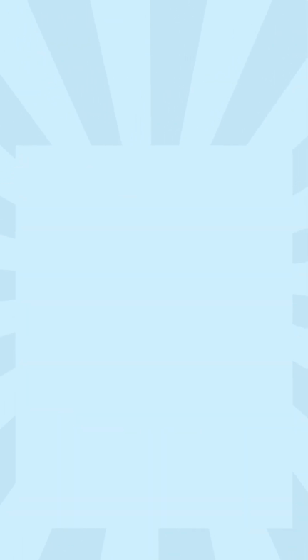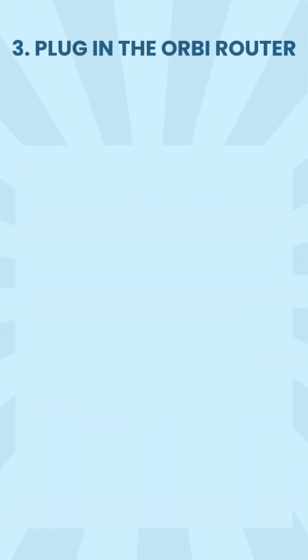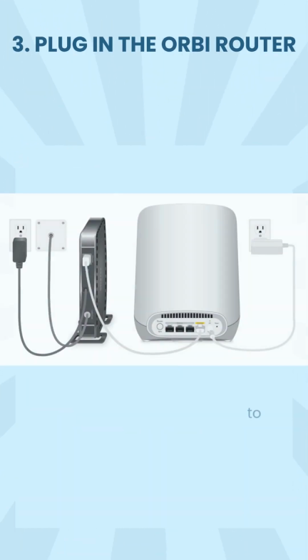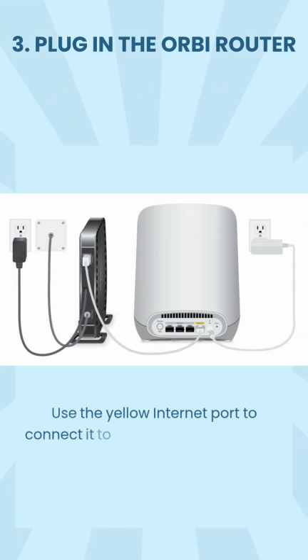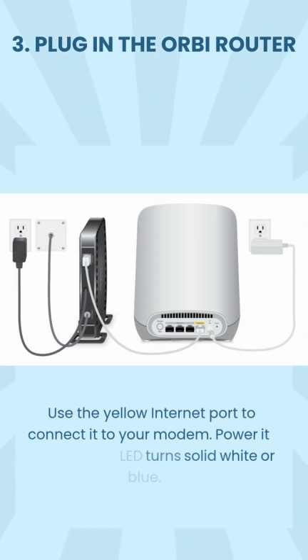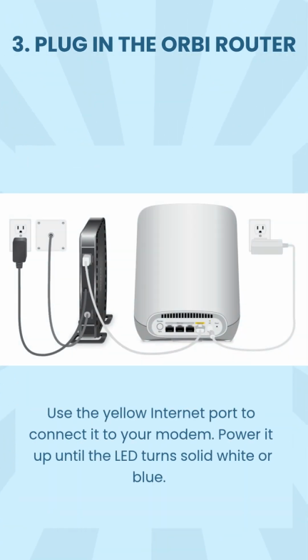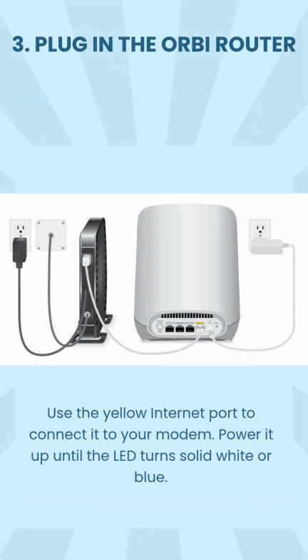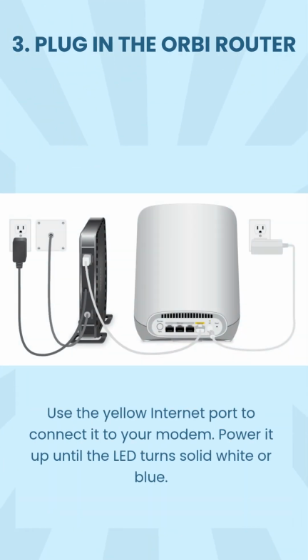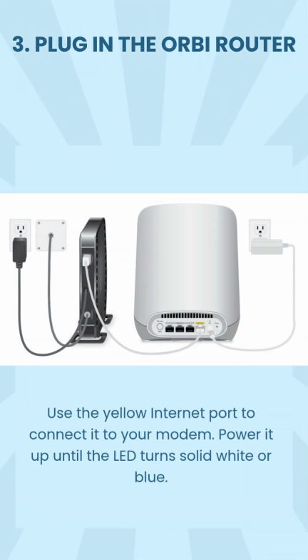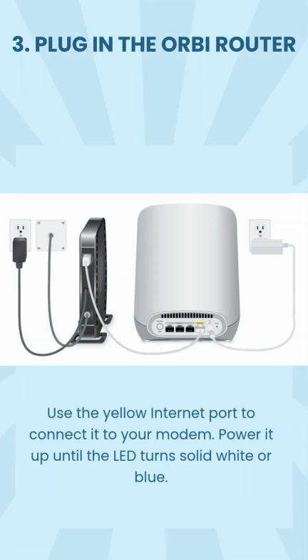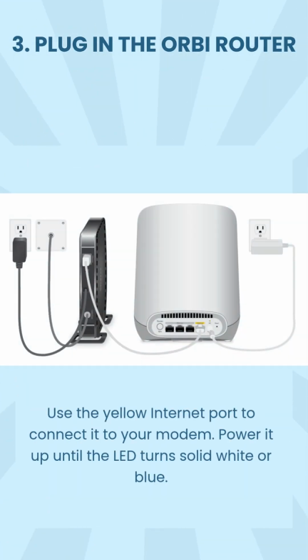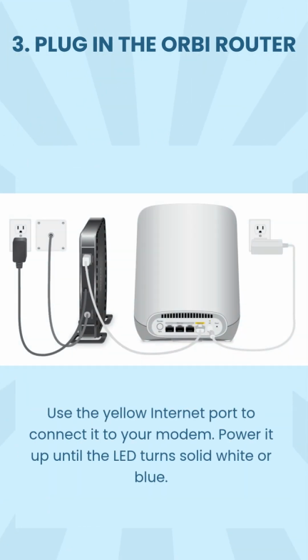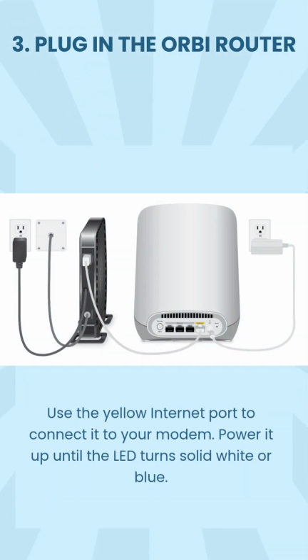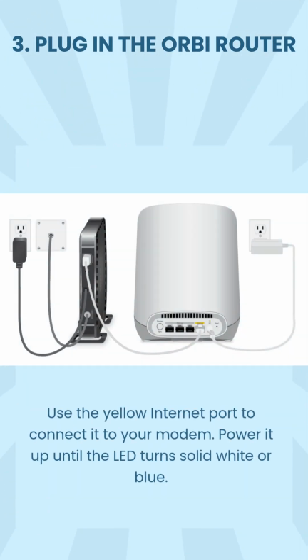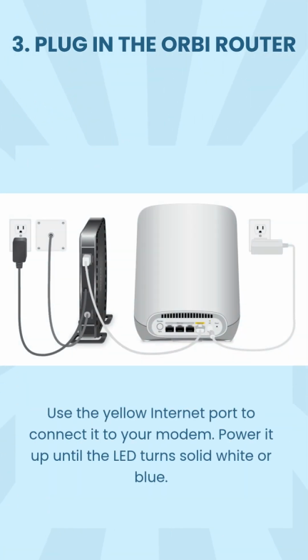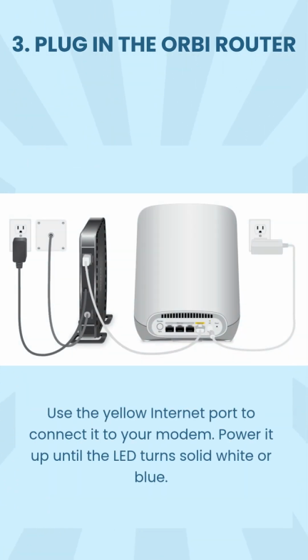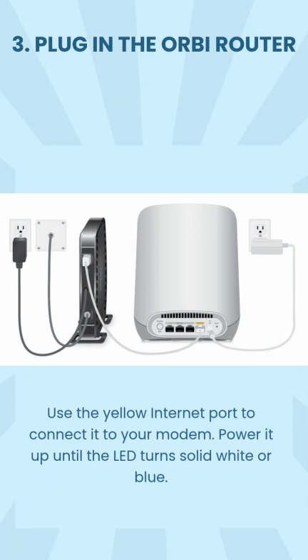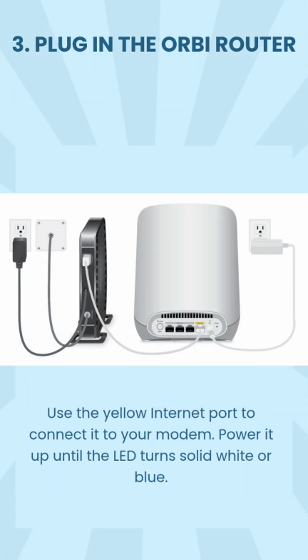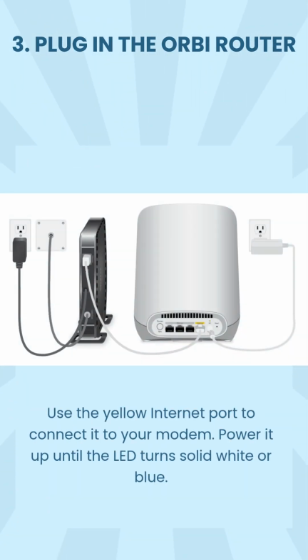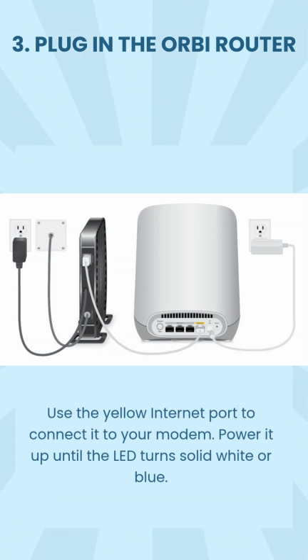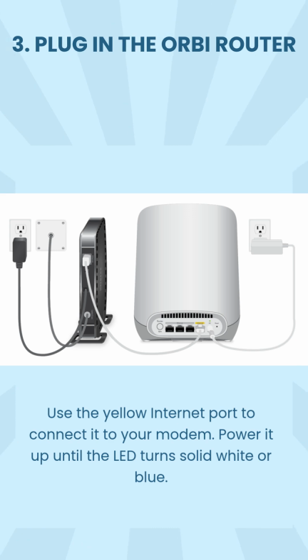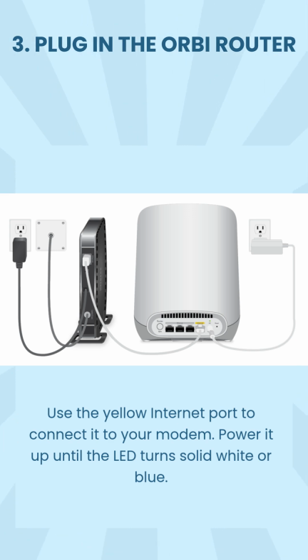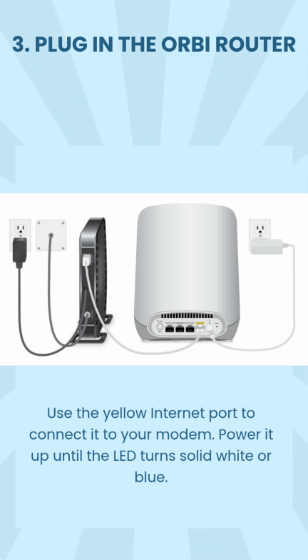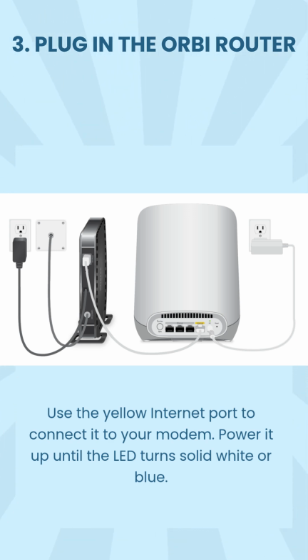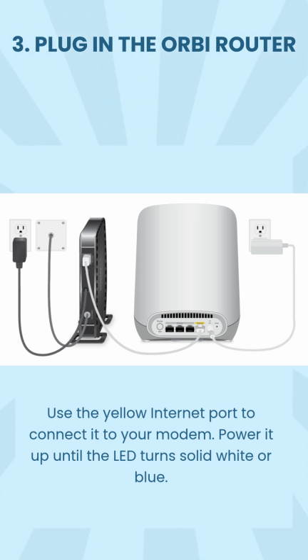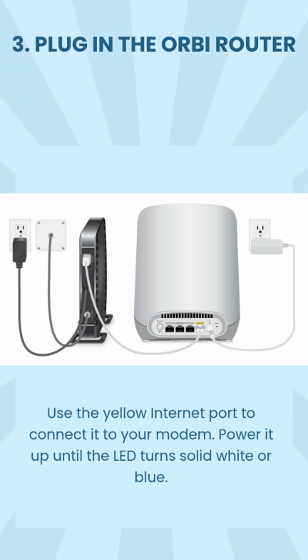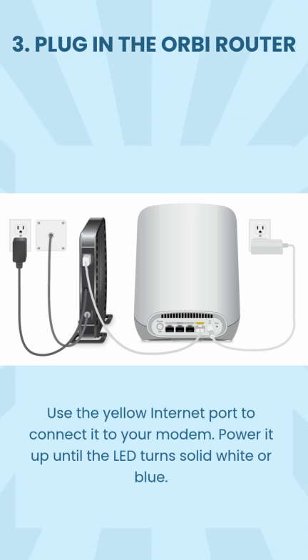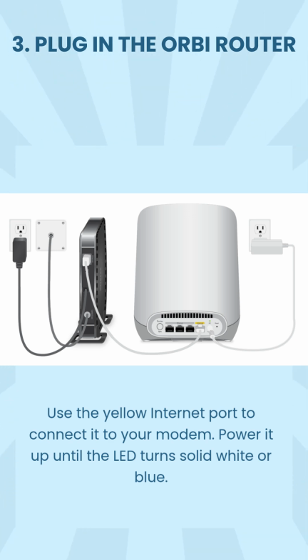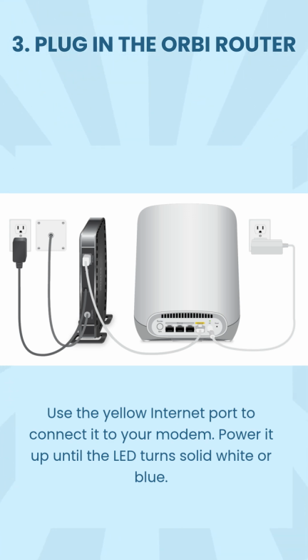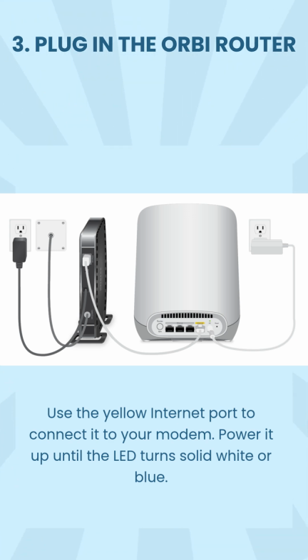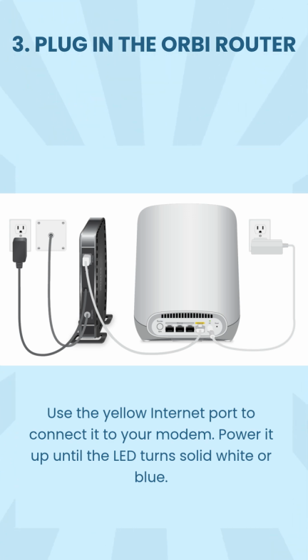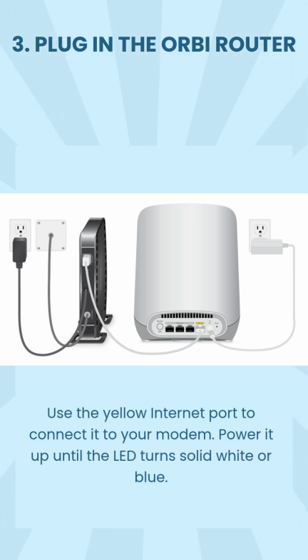Step 3: Plug in the Orbi router. Use the yellow internet port to connect it to your modem. Power it up until the LED turns solid white or blue.